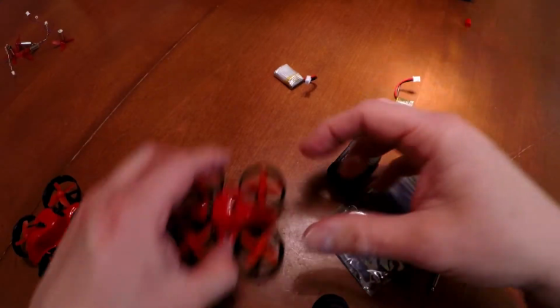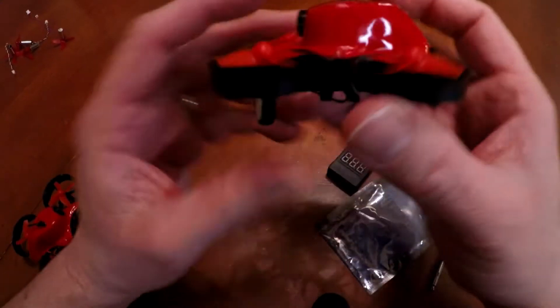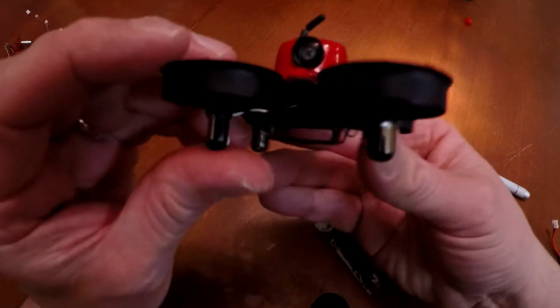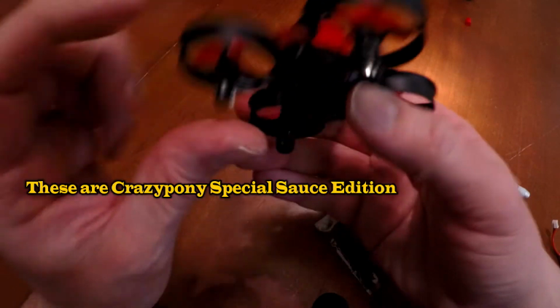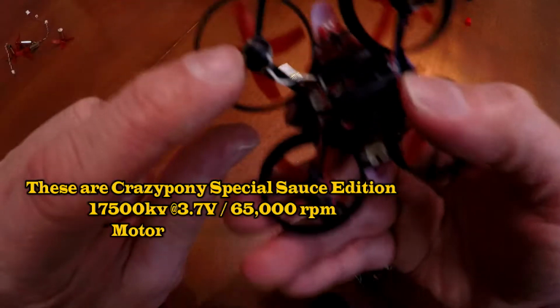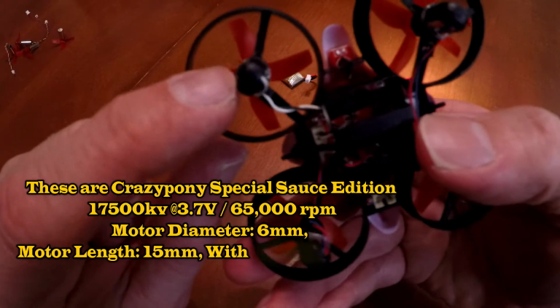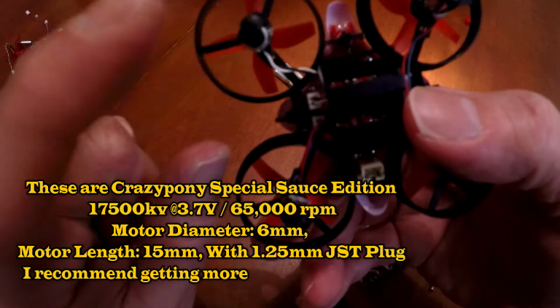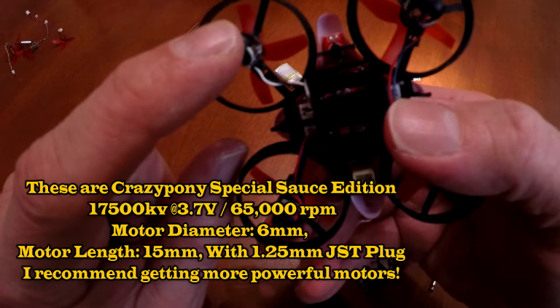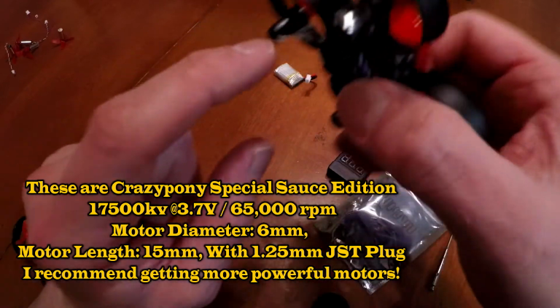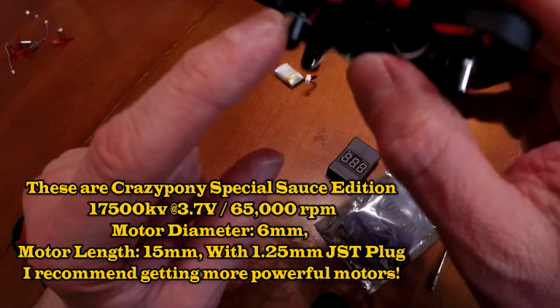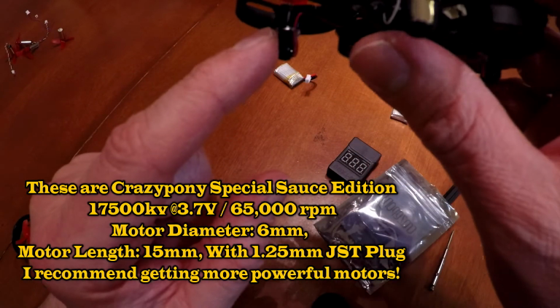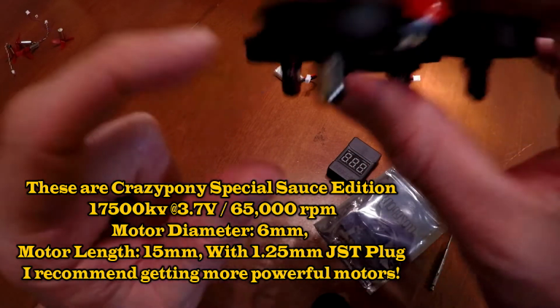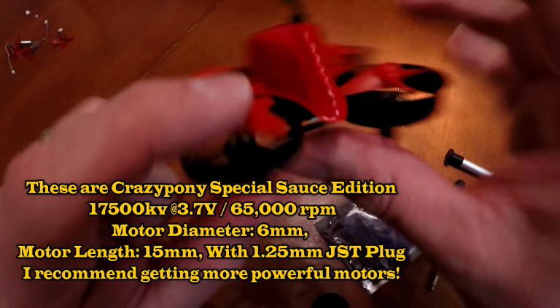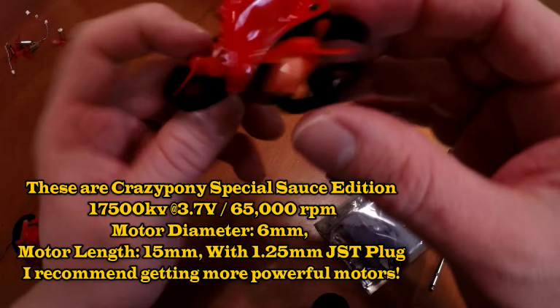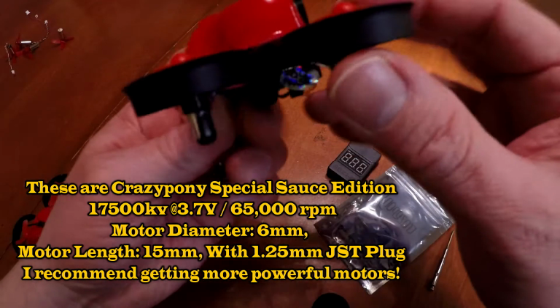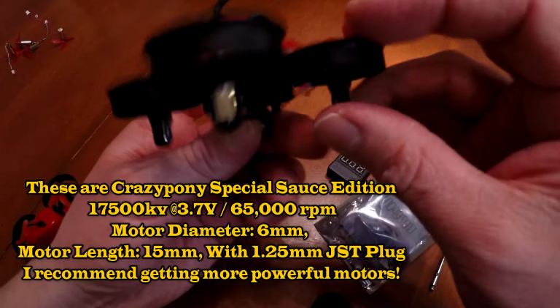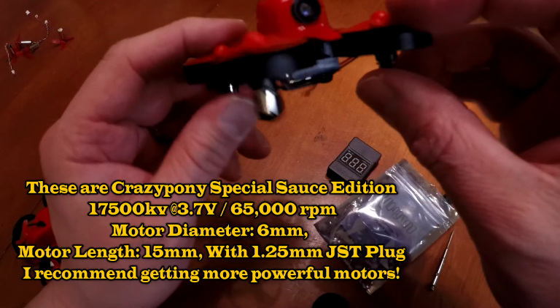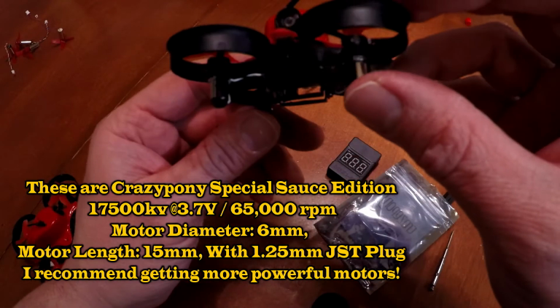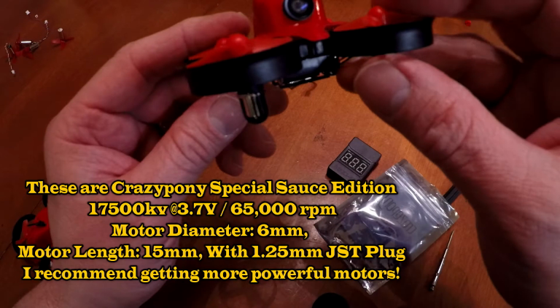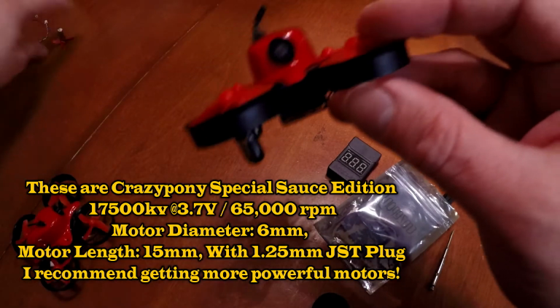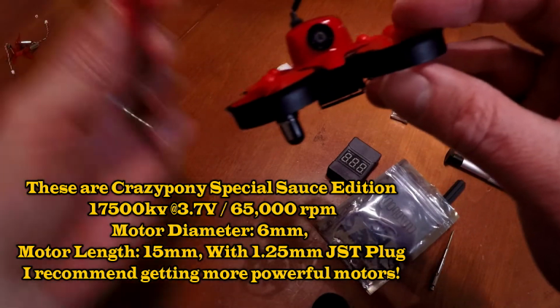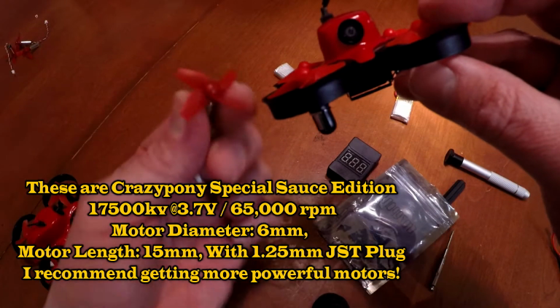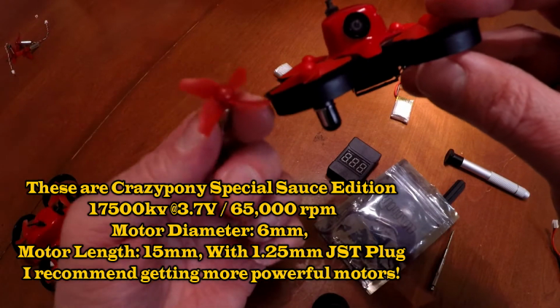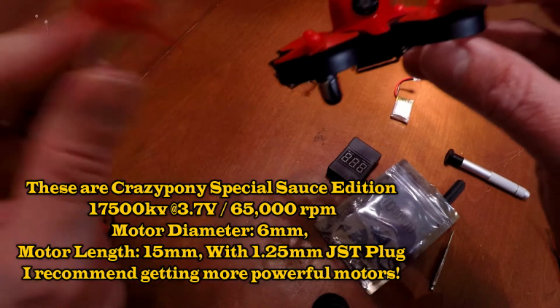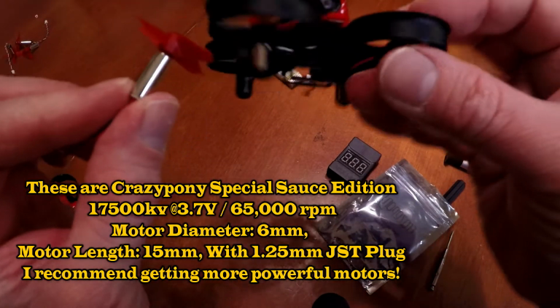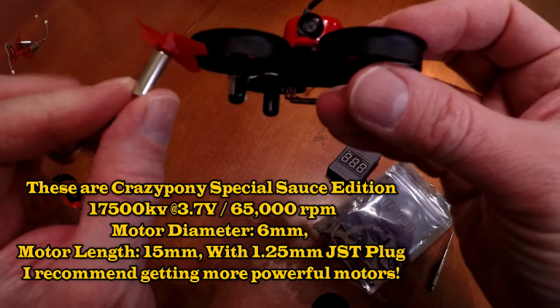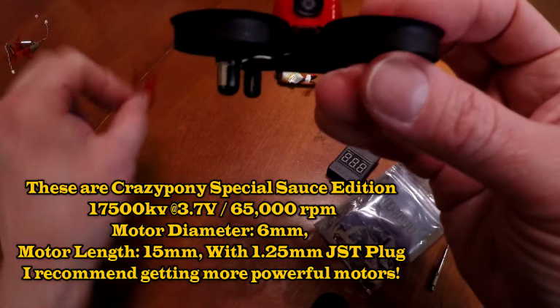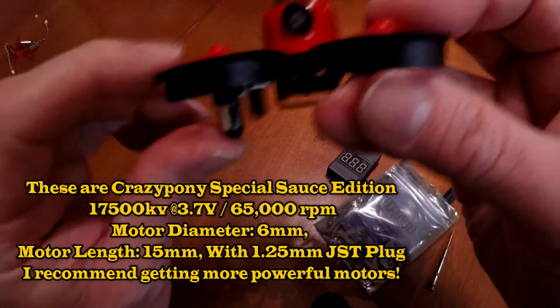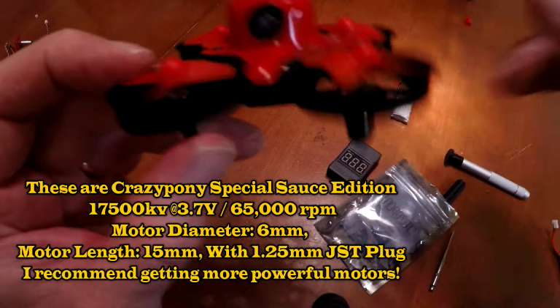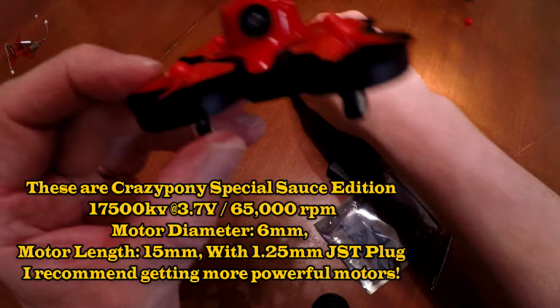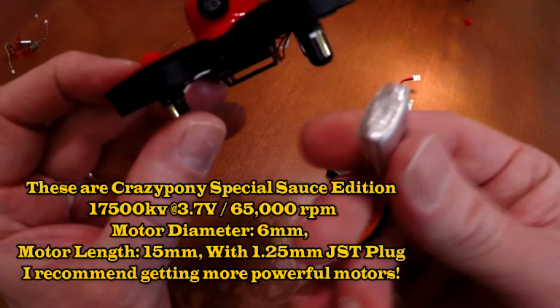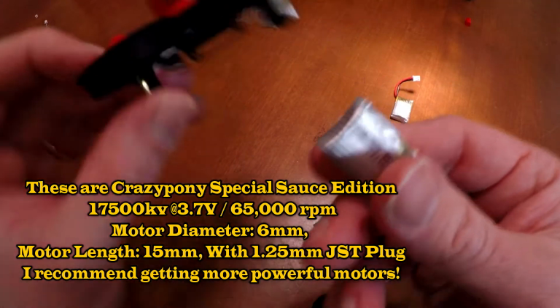These motors are not as powerful as I thought they would be. I was kind of expecting them to be a little more powerful than stock, but if anything, it seems like the stock motors are more powerful. Also, they drain the battery really, really fast.